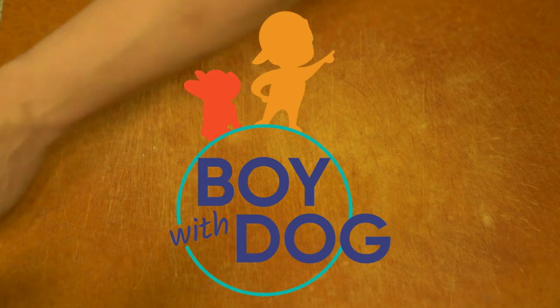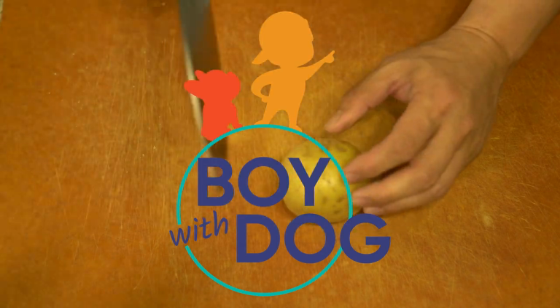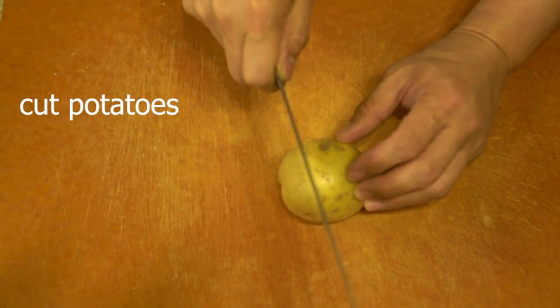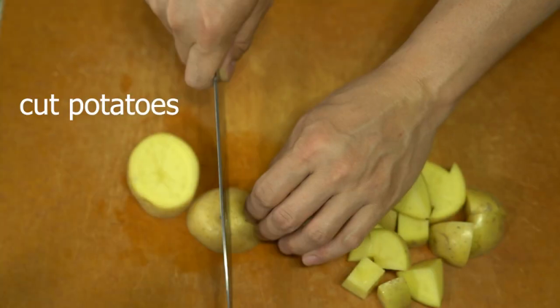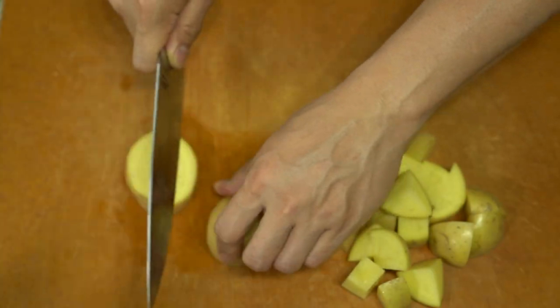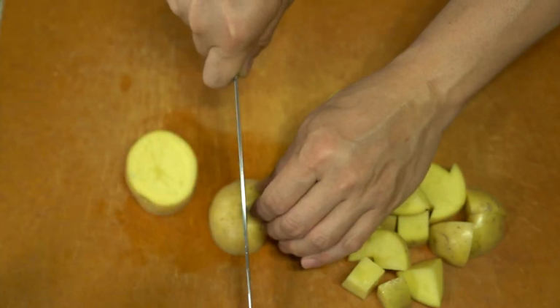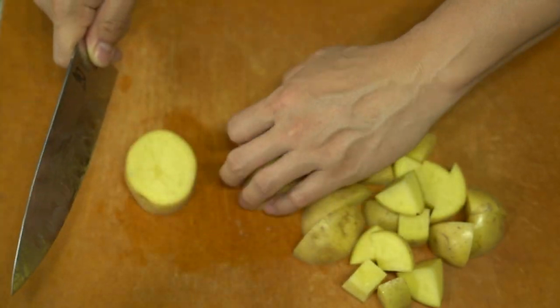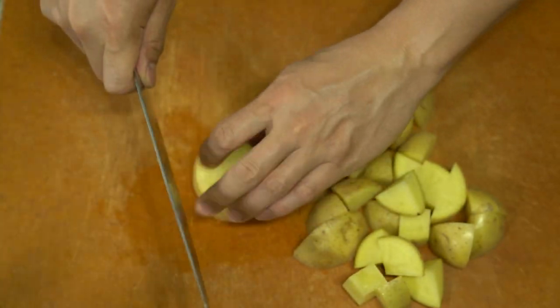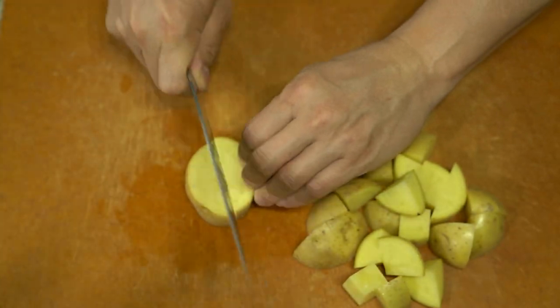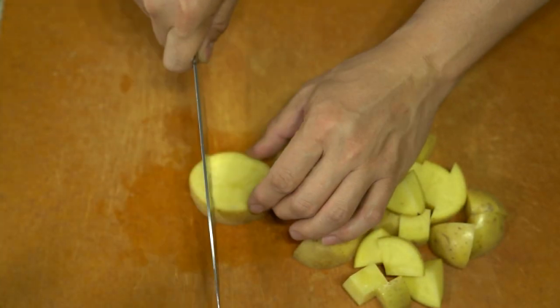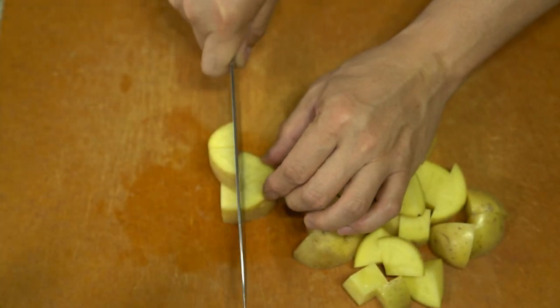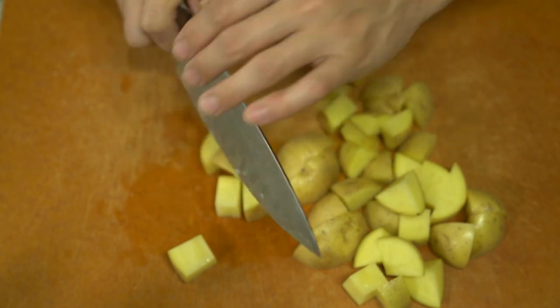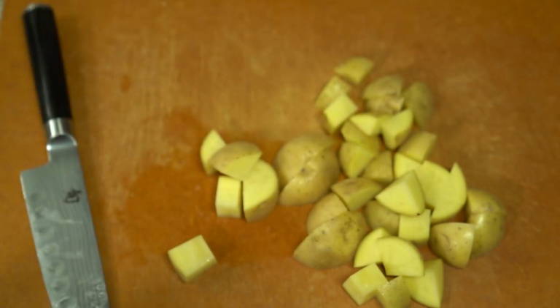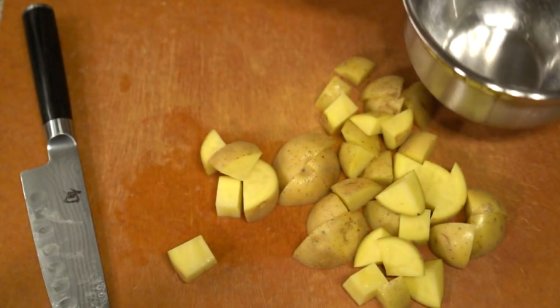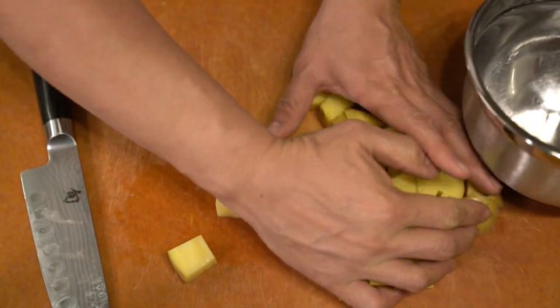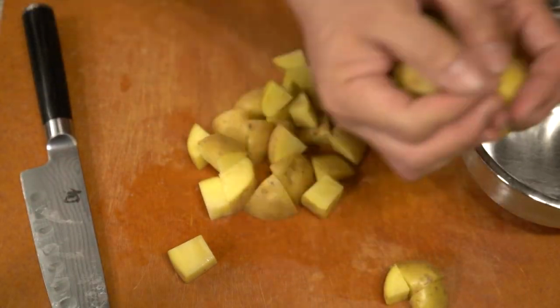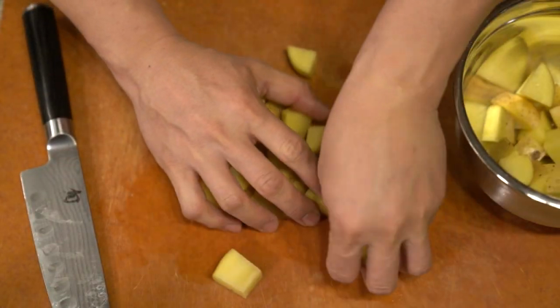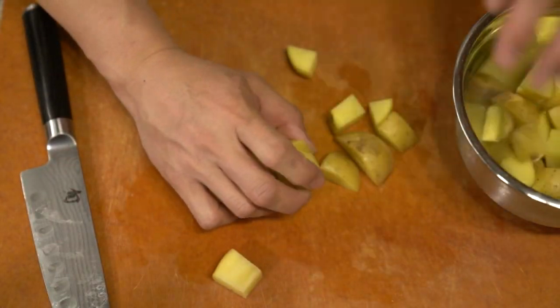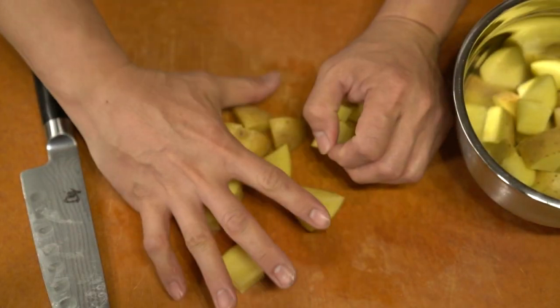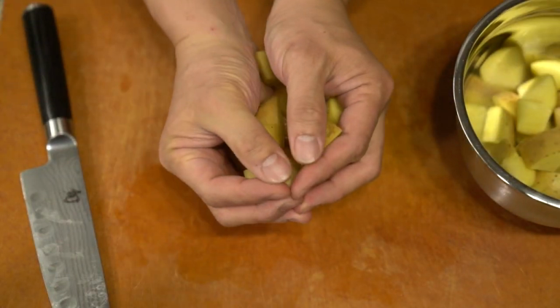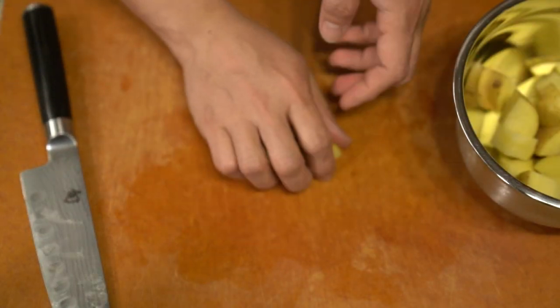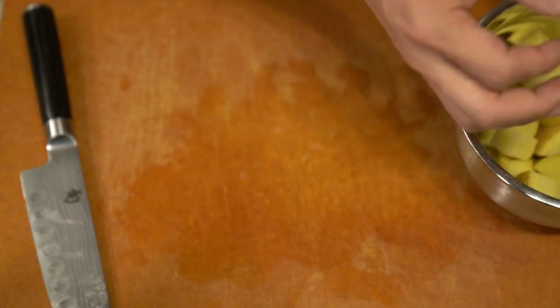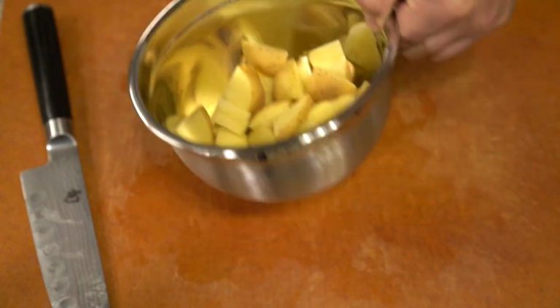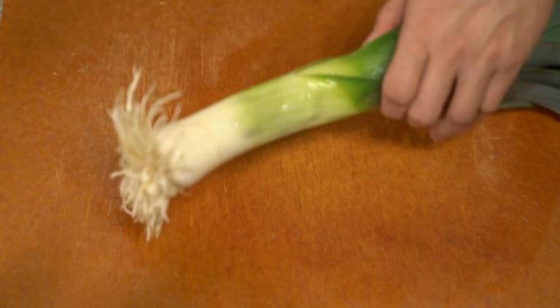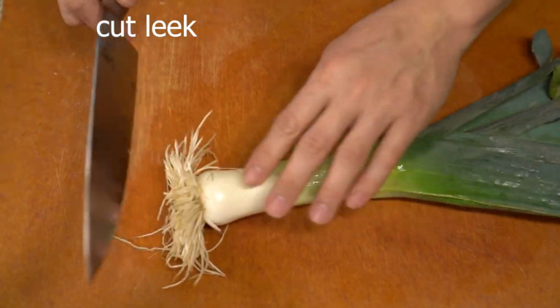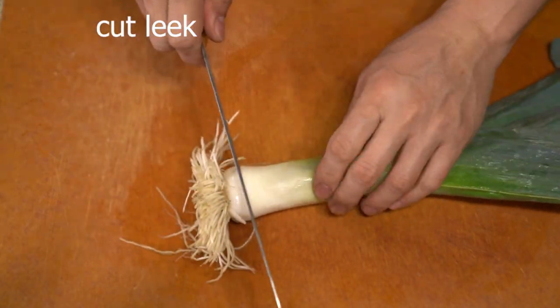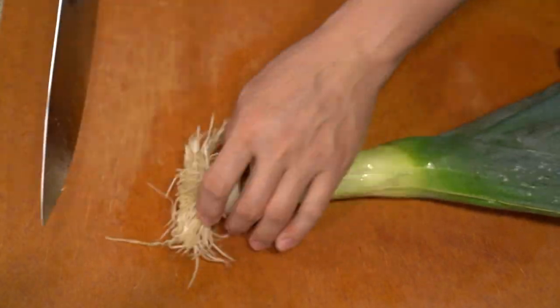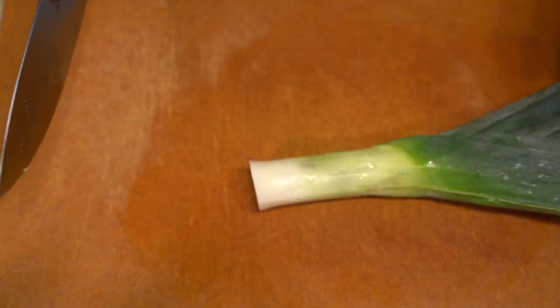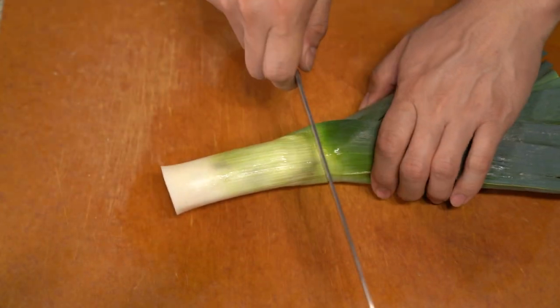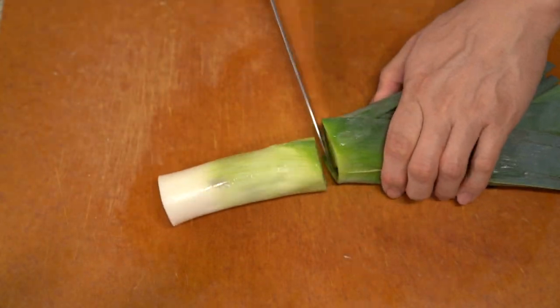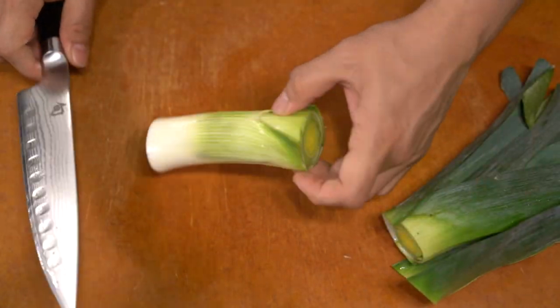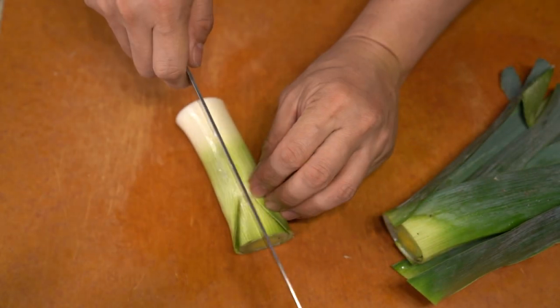I've been really busy with another project and hadn't had a chance to put a video out, but sometimes after a long day you just want a nice simple dish to make that's filling and delicious.